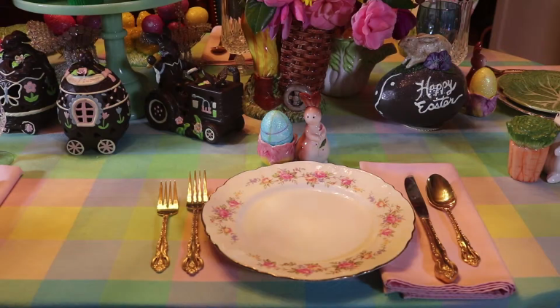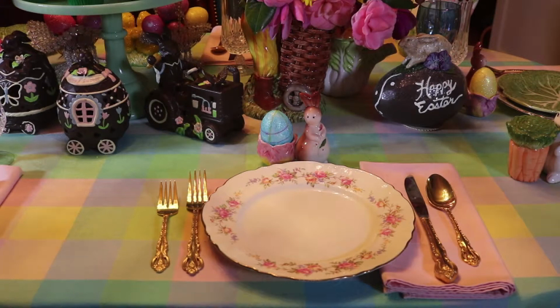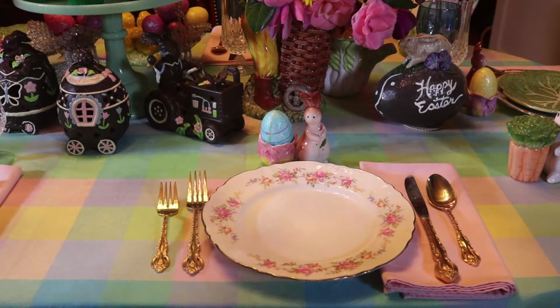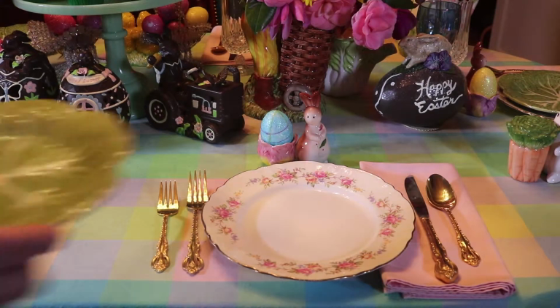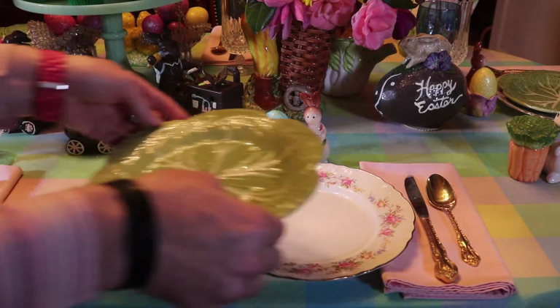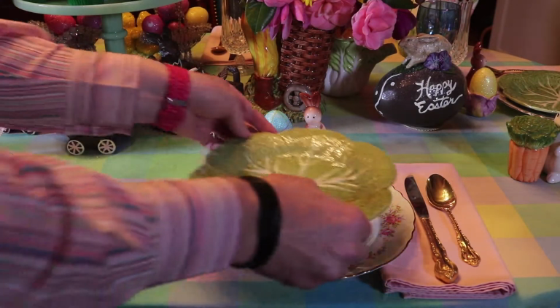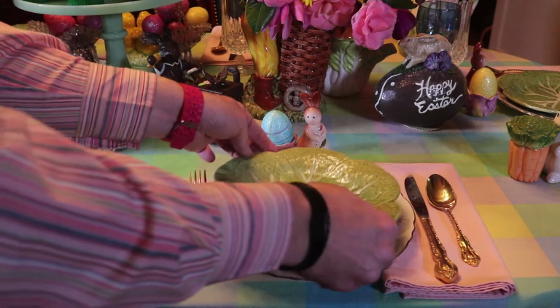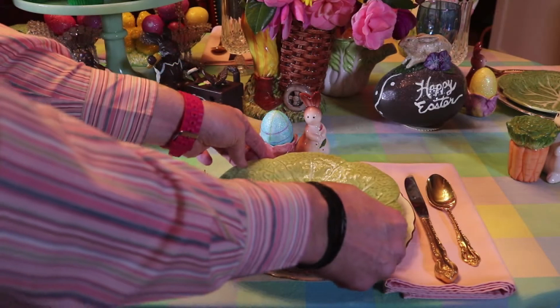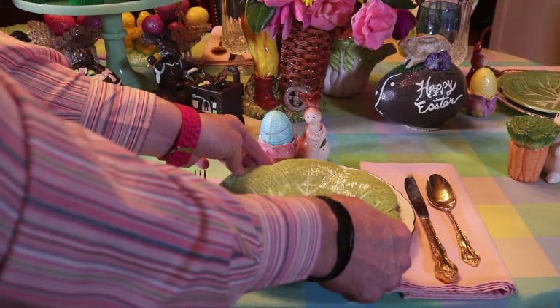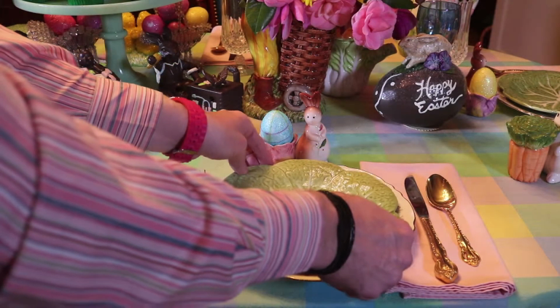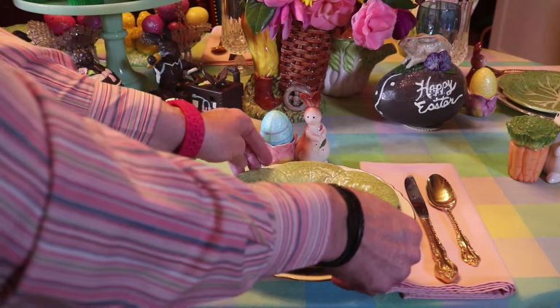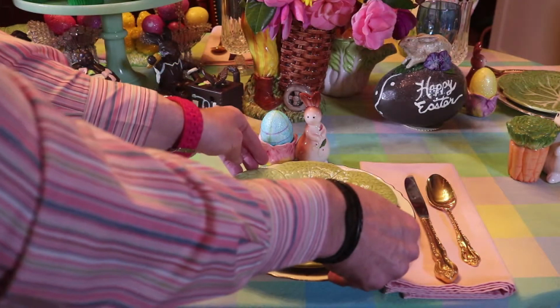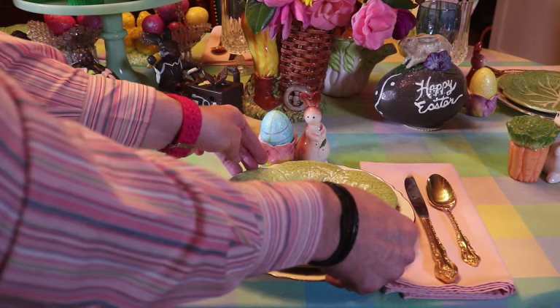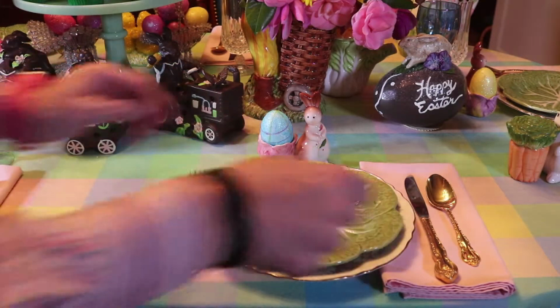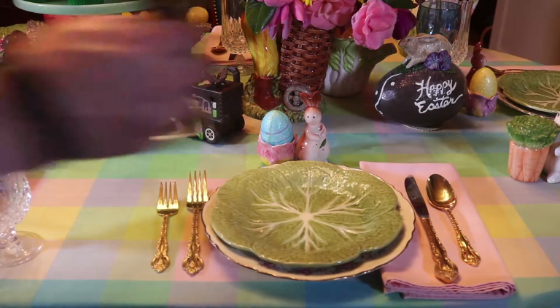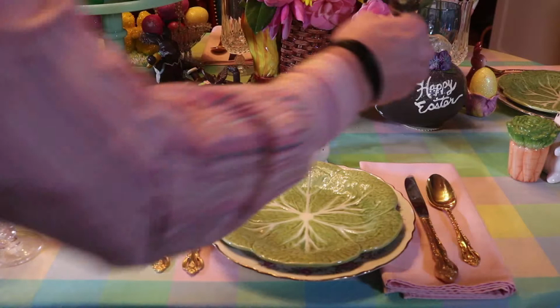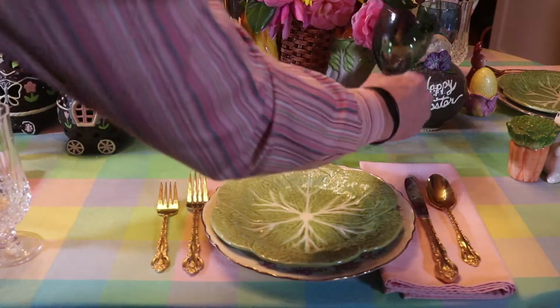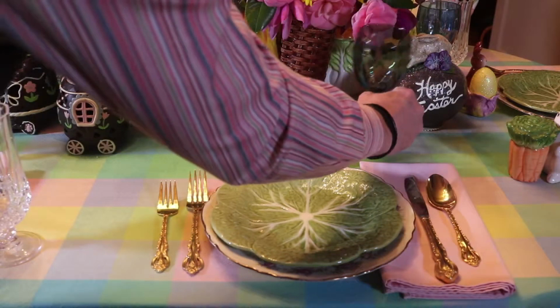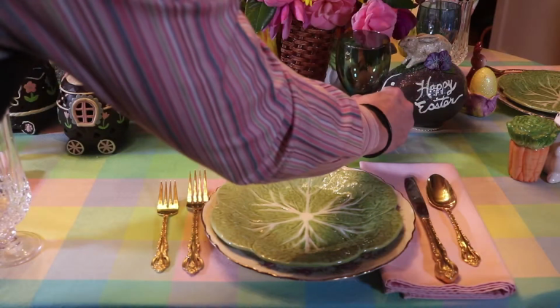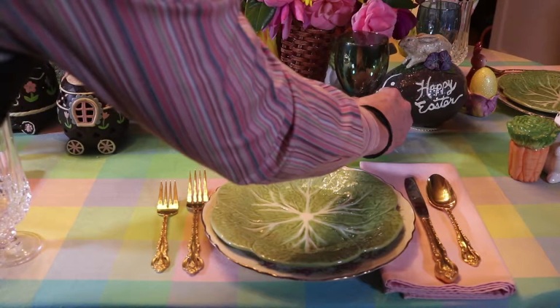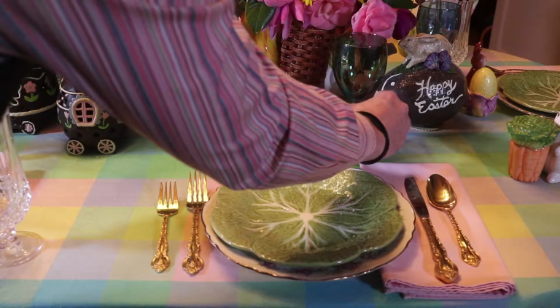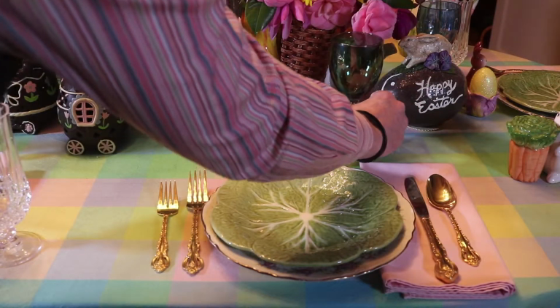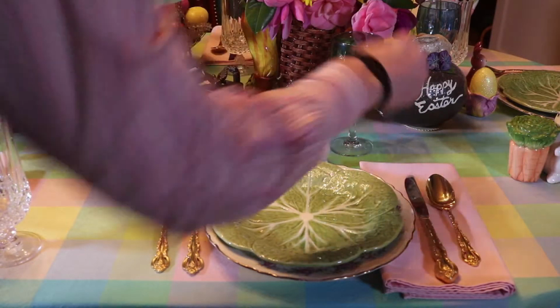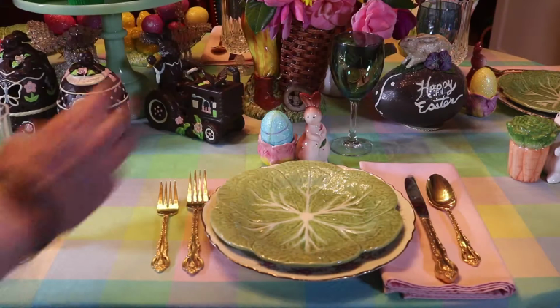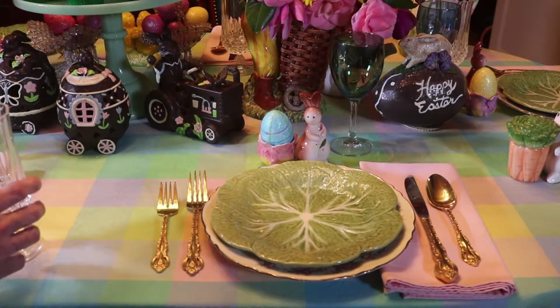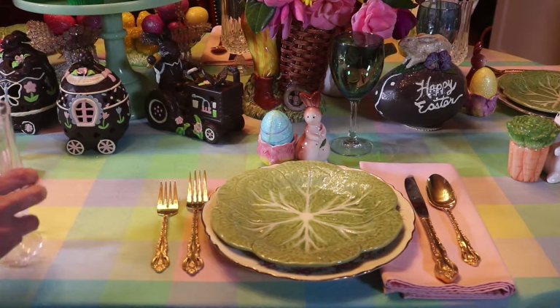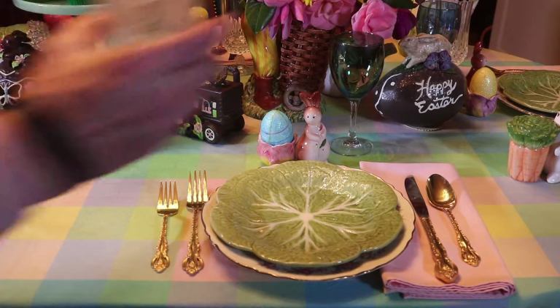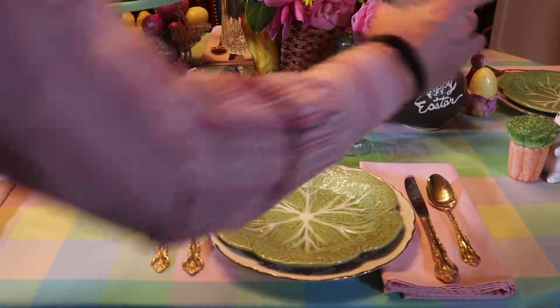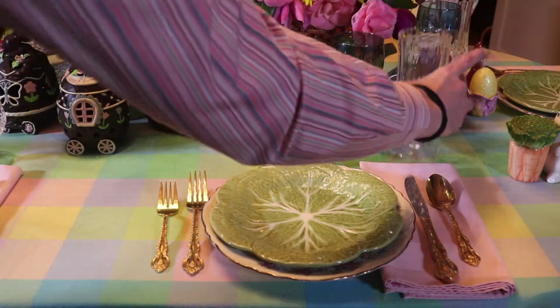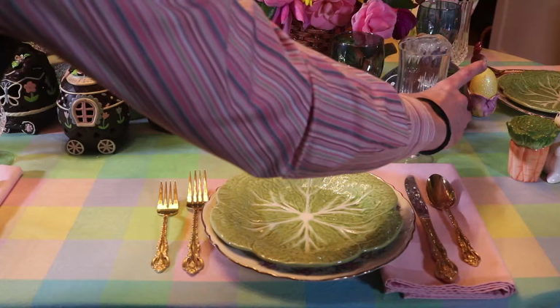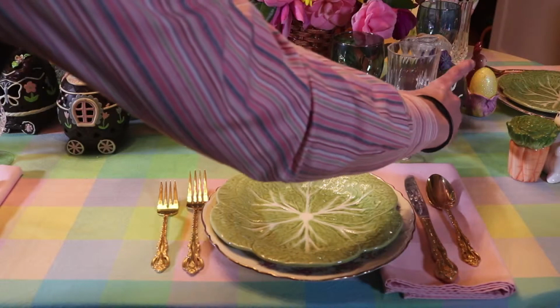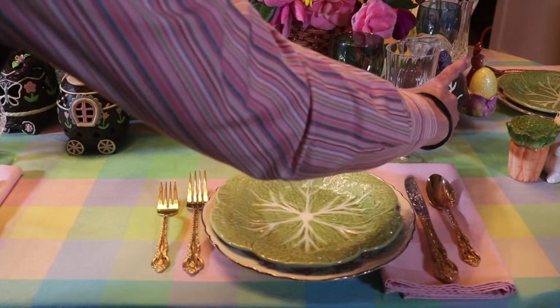For our salad plate today I'm using a cabbage plate. For our water glass we're going to do pastel colored stemware and then we're going to use cut glass with it.